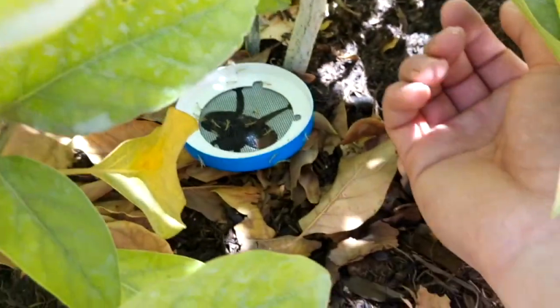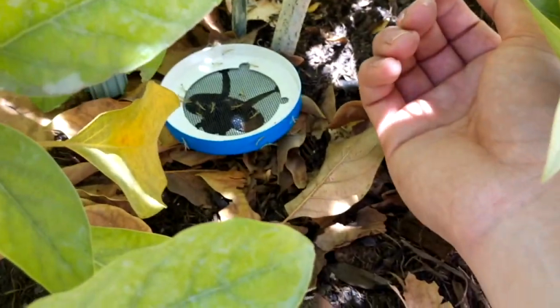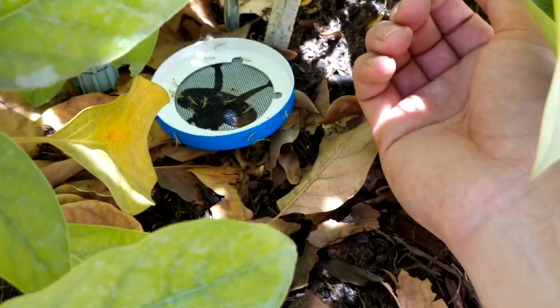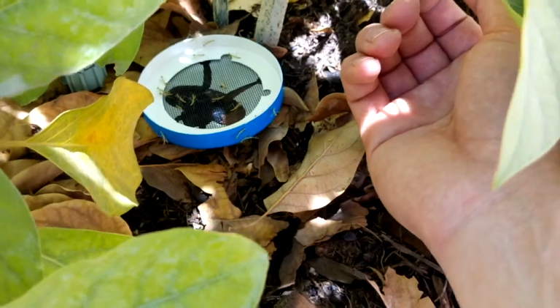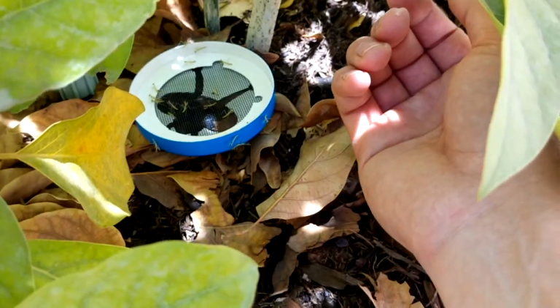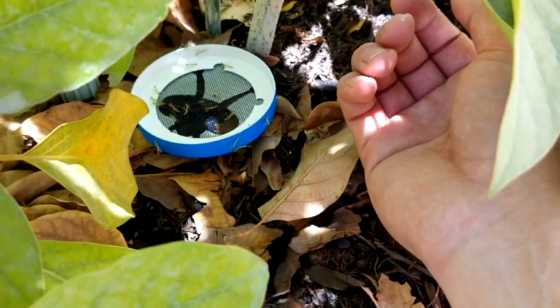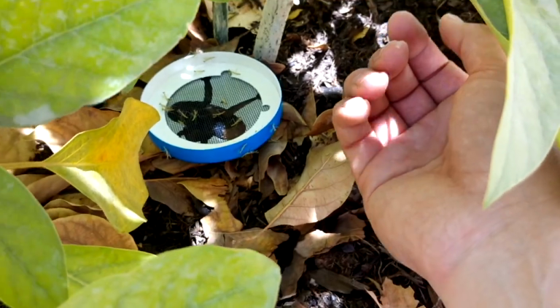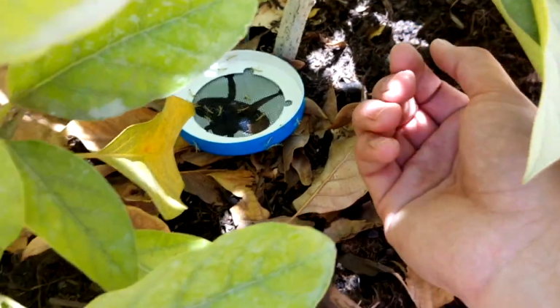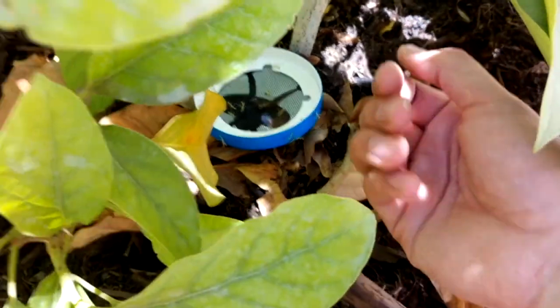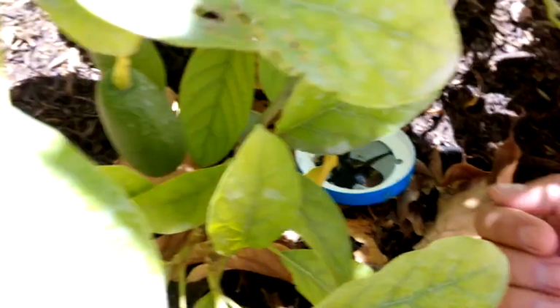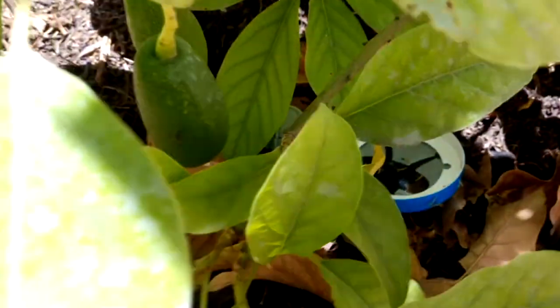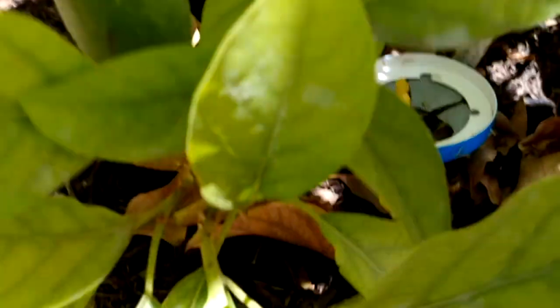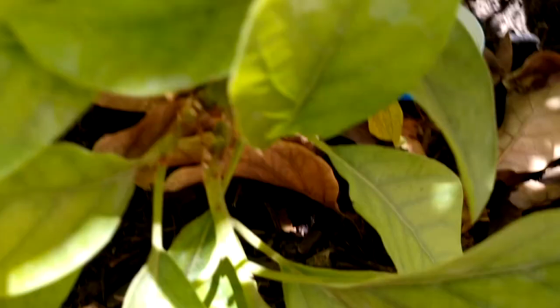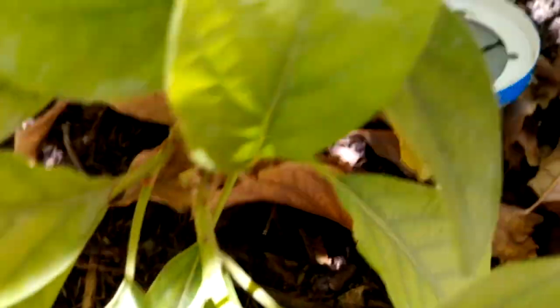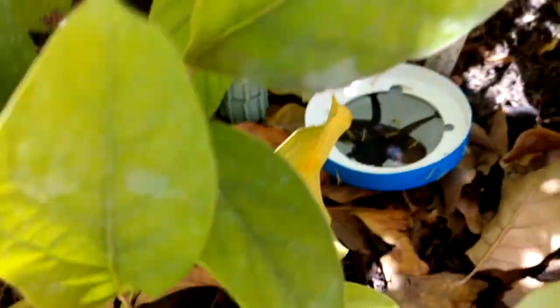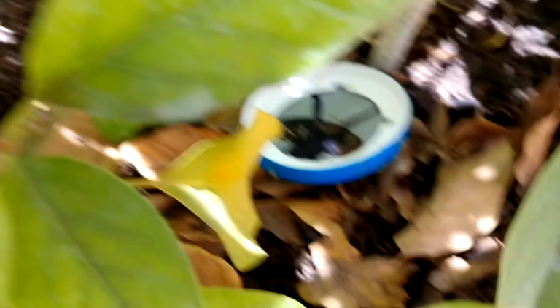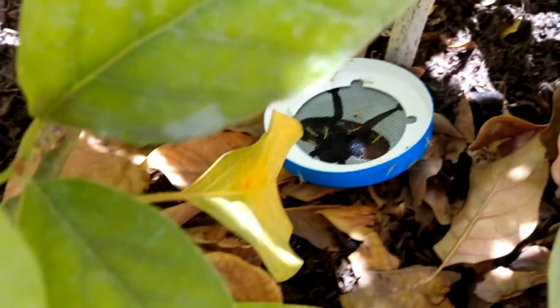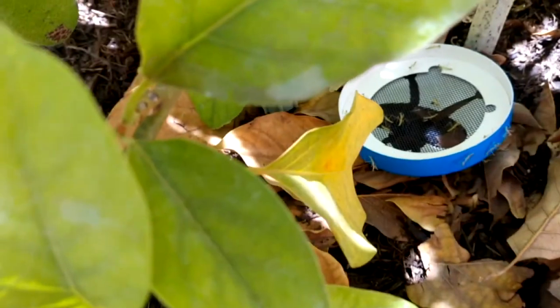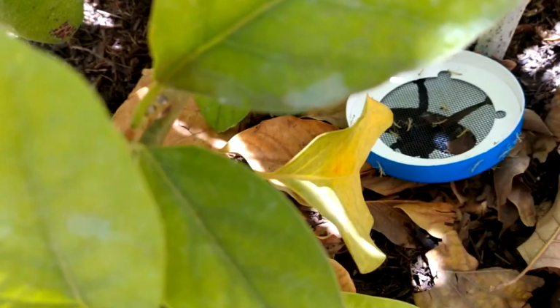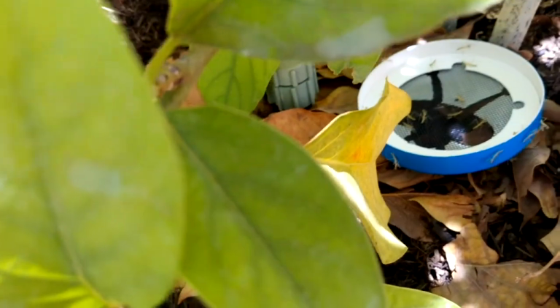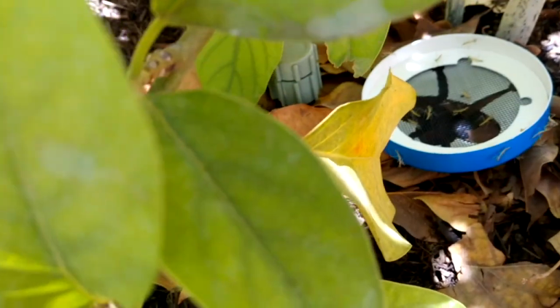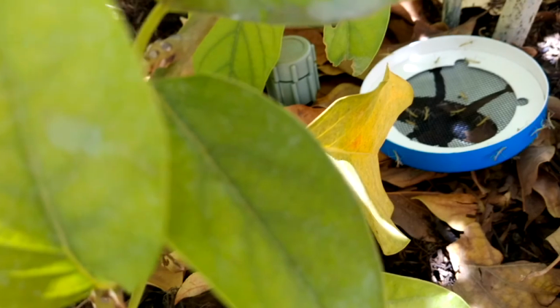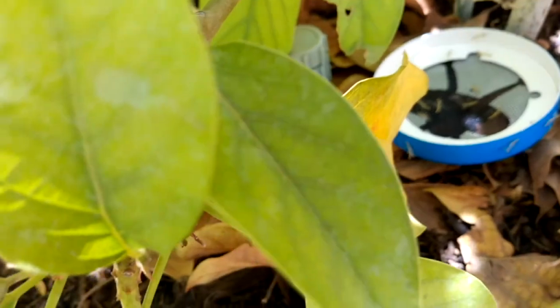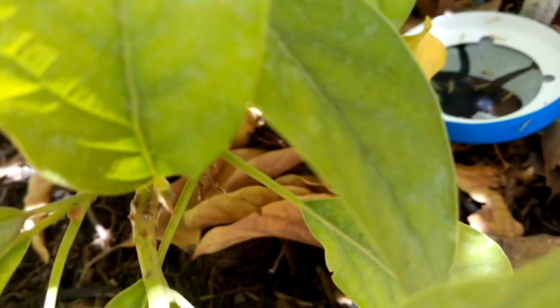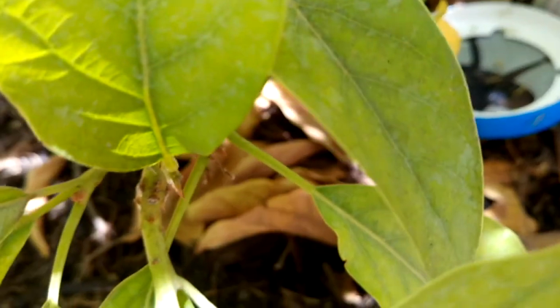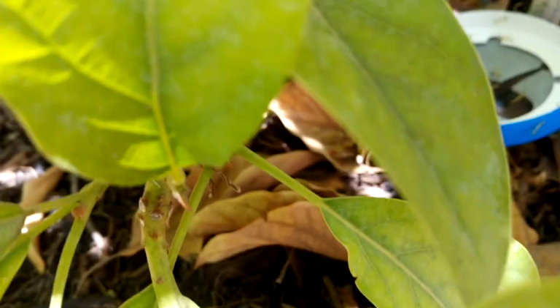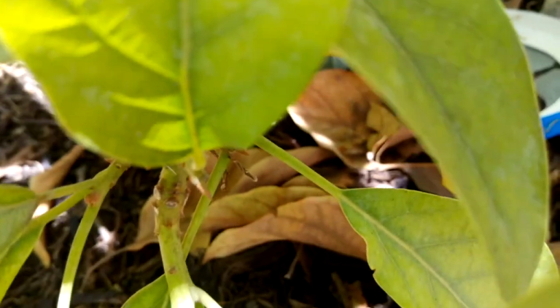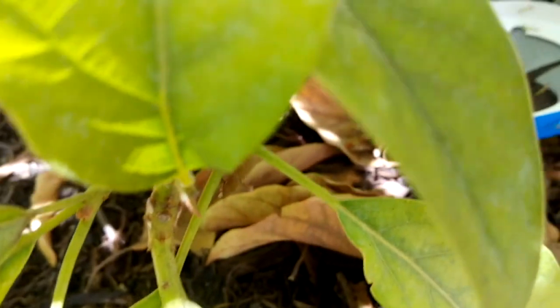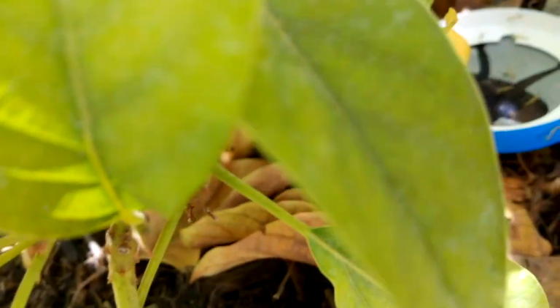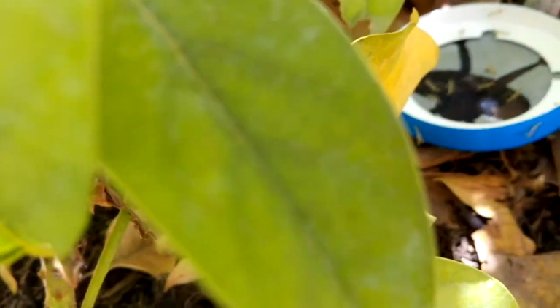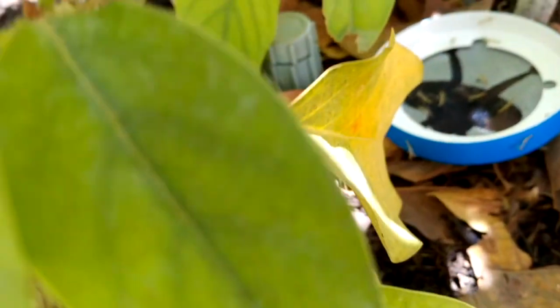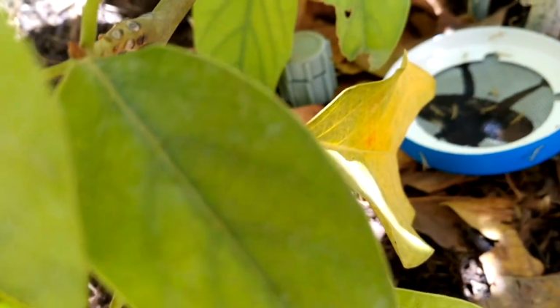We'll stay tuned and see how these things grow. Let me get these off here and I'll show you guys the update on the other ones that we have in the garden.